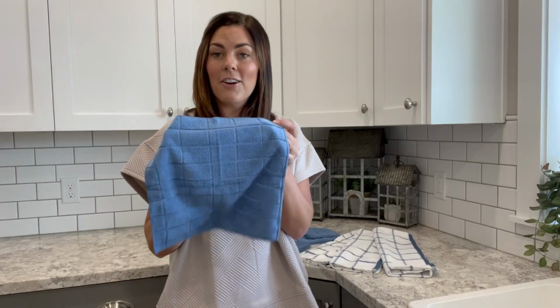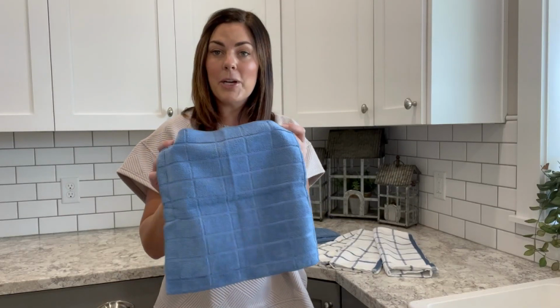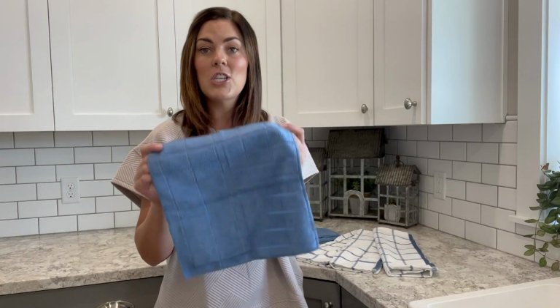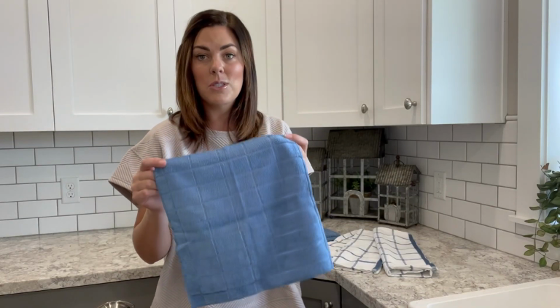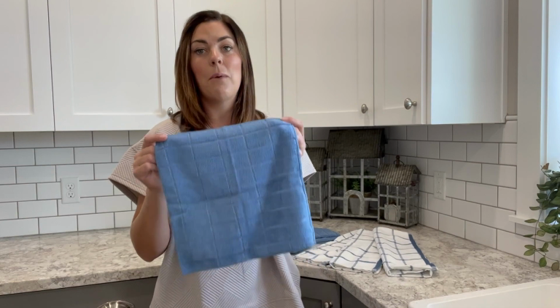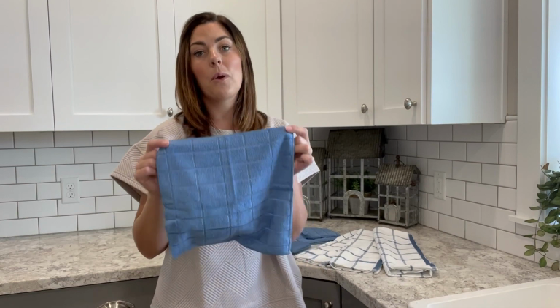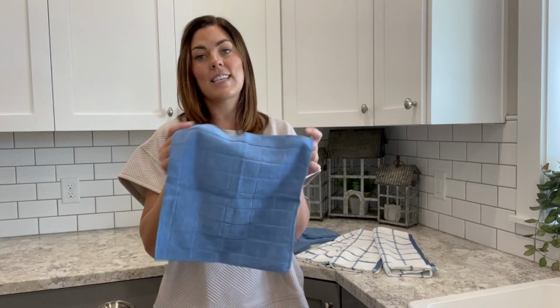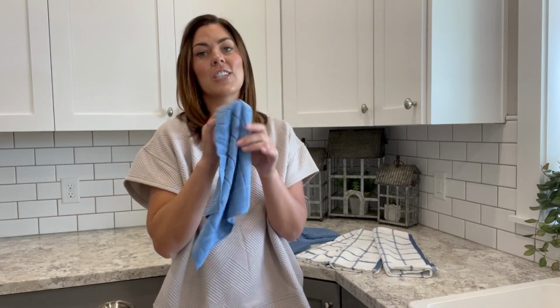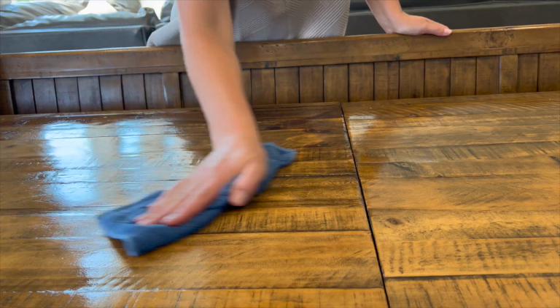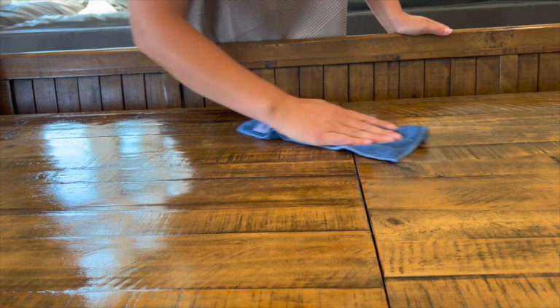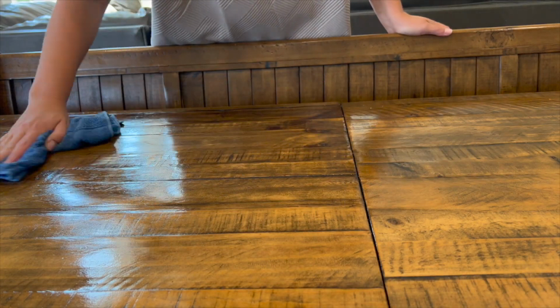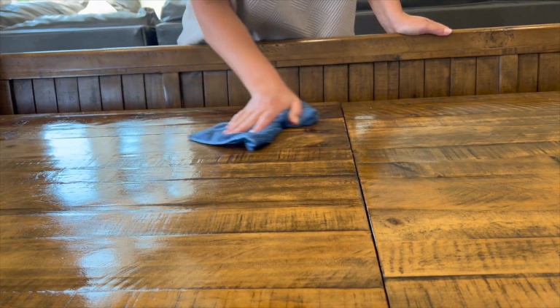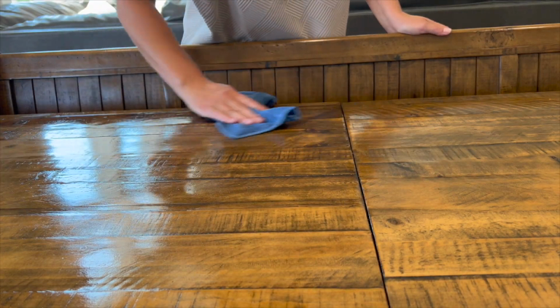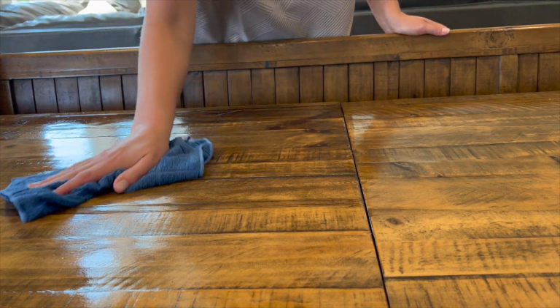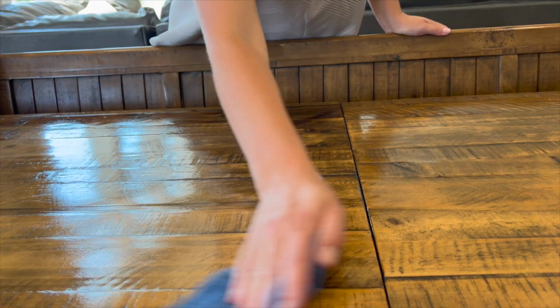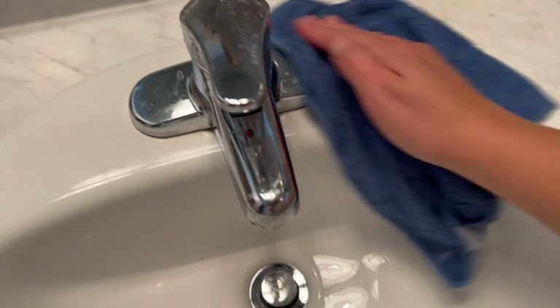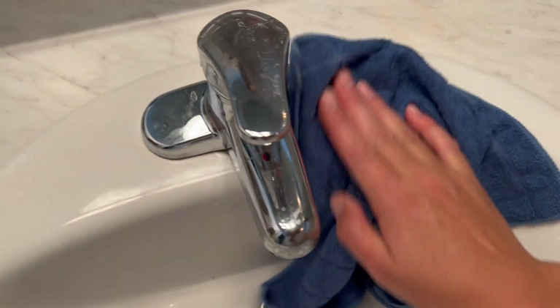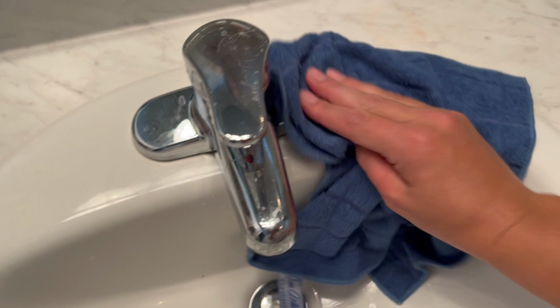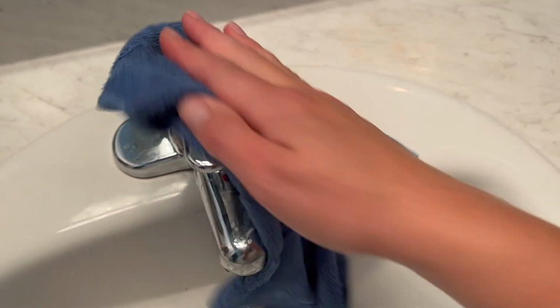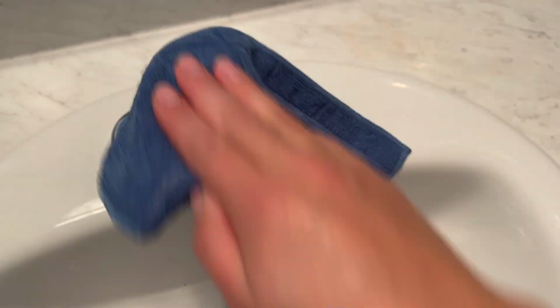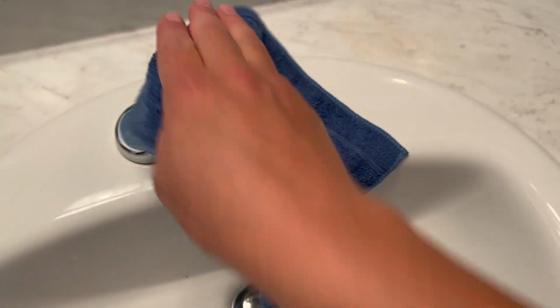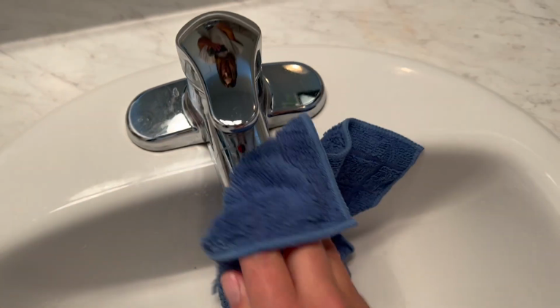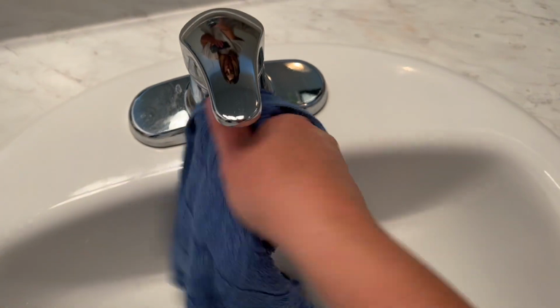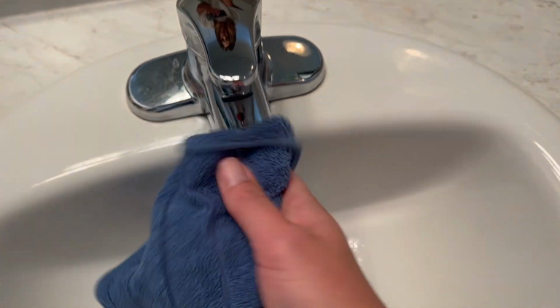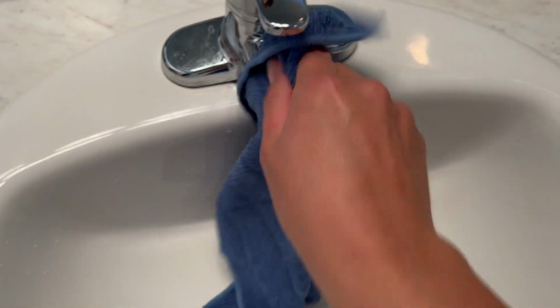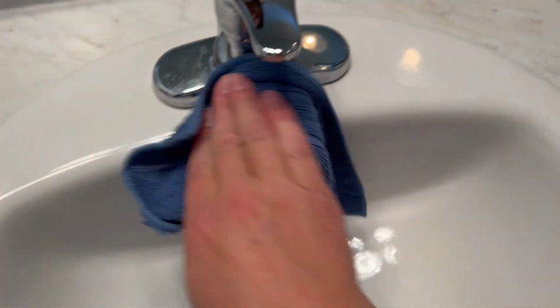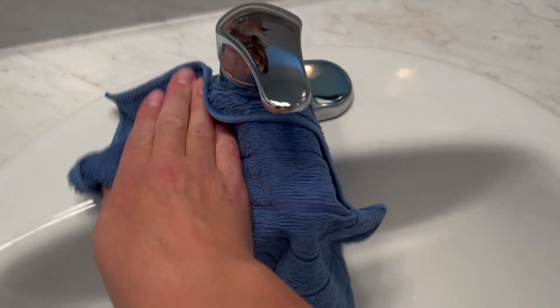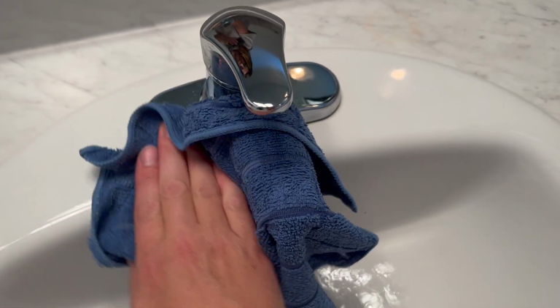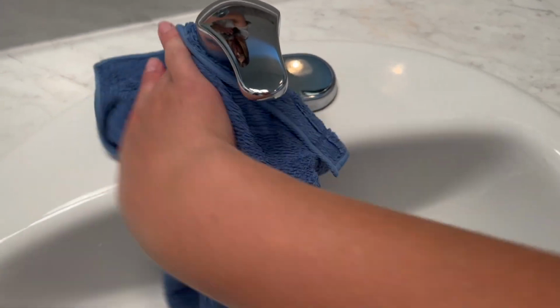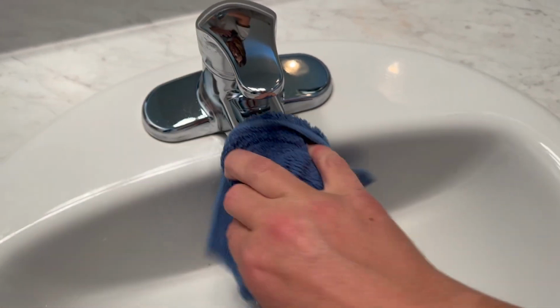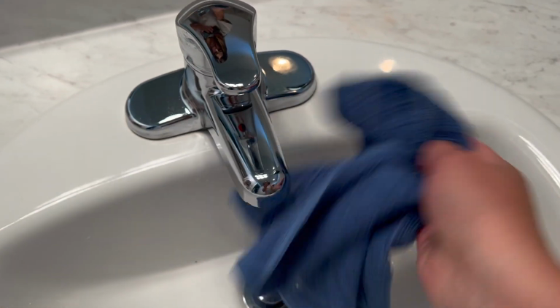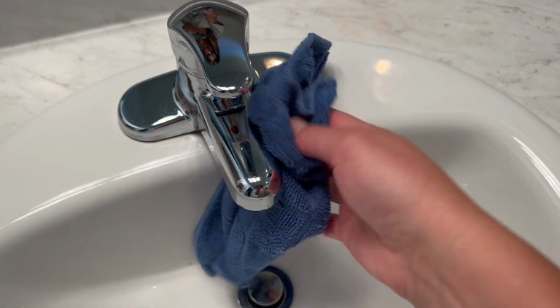Microfiber is known to pick up more bacteria just with water than any other traditional cloth. Microfiber has the power of clean and does a fantastic job everywhere in your home.